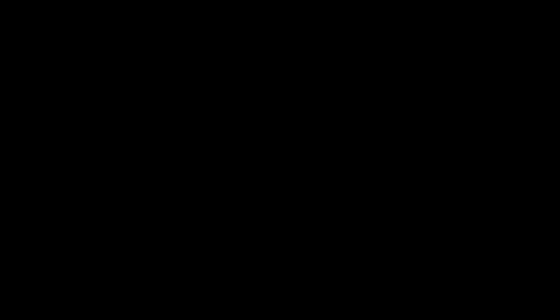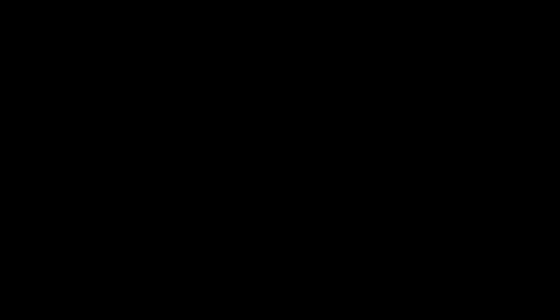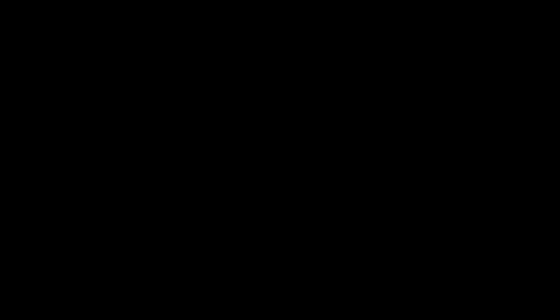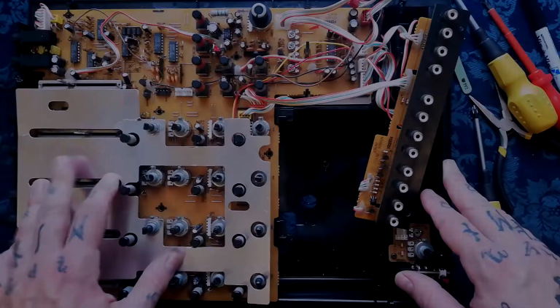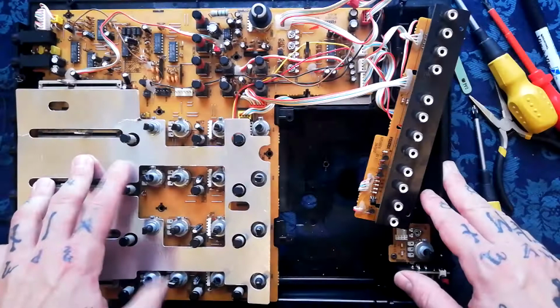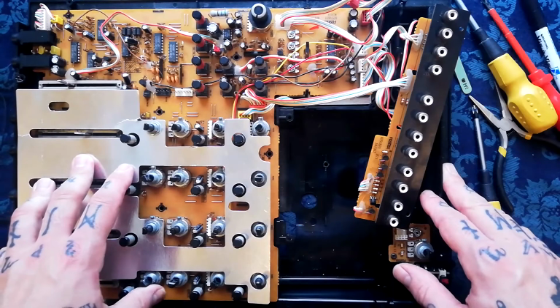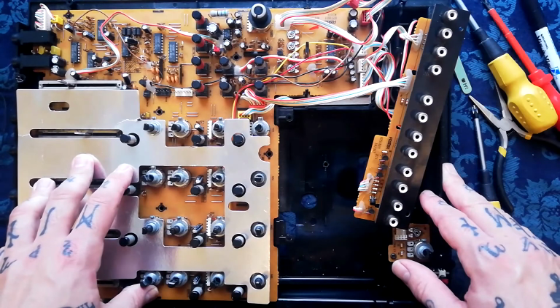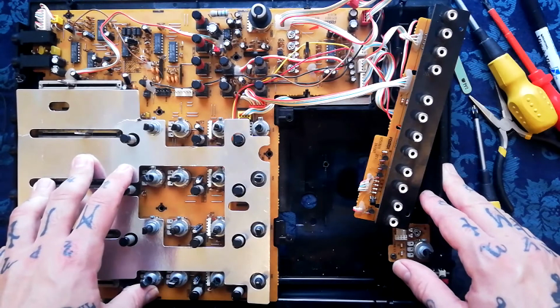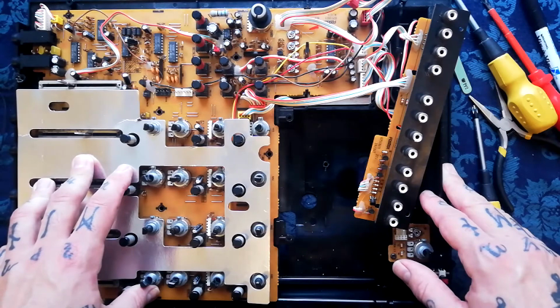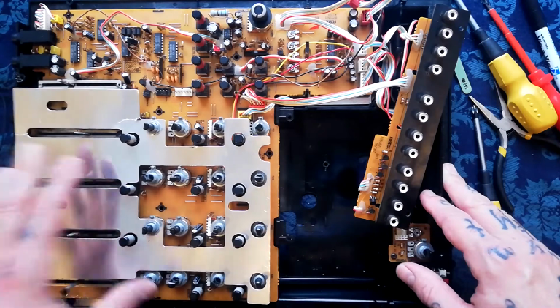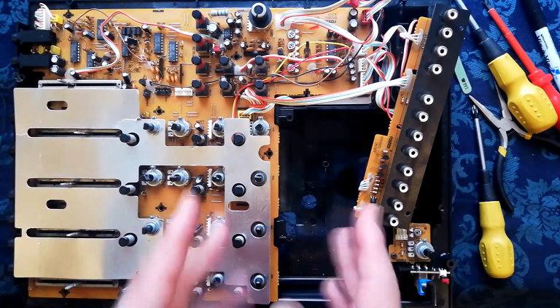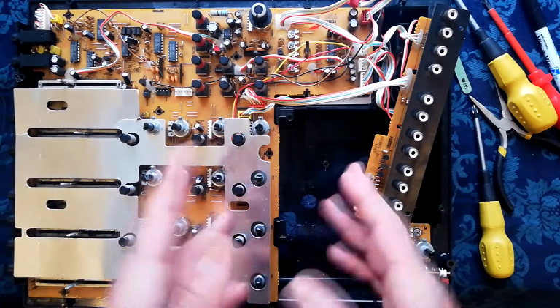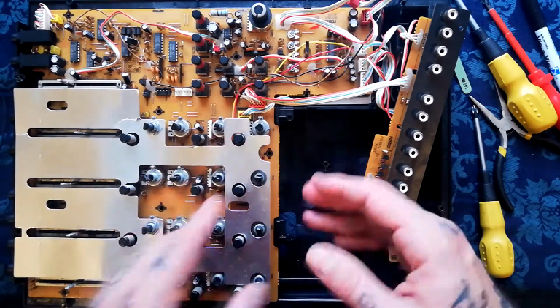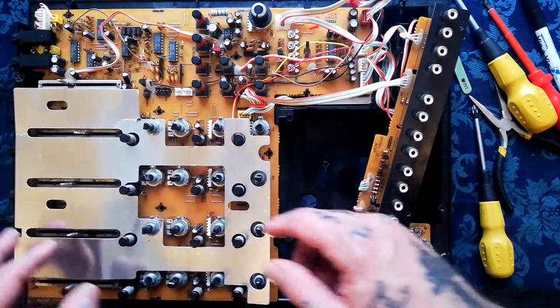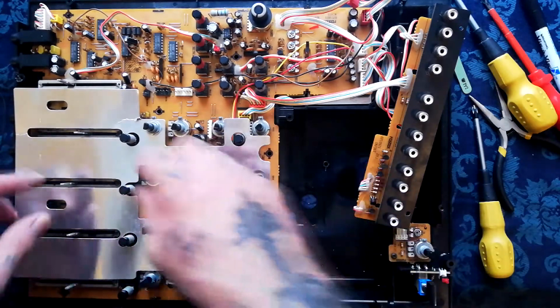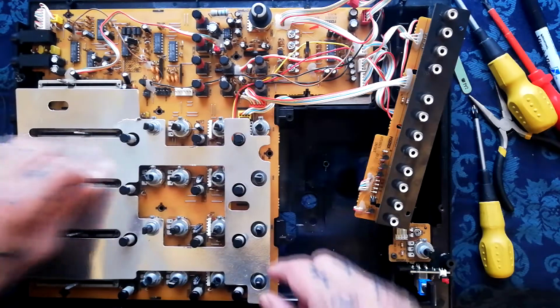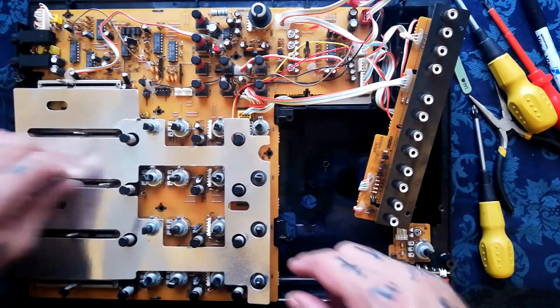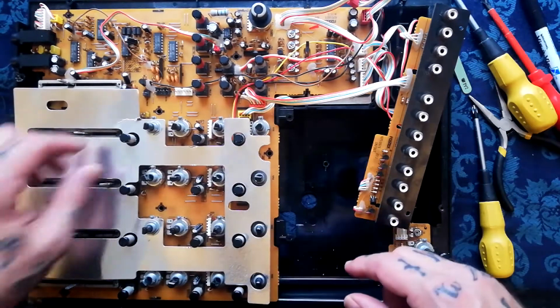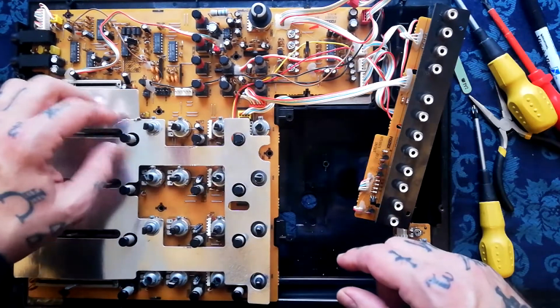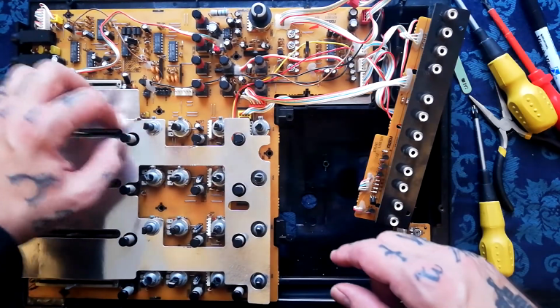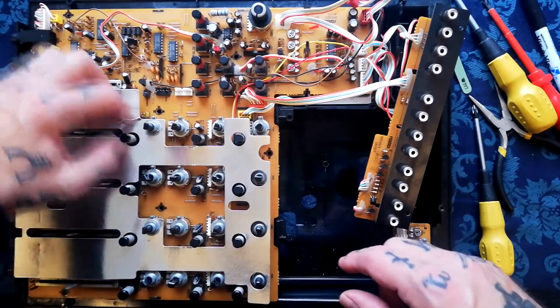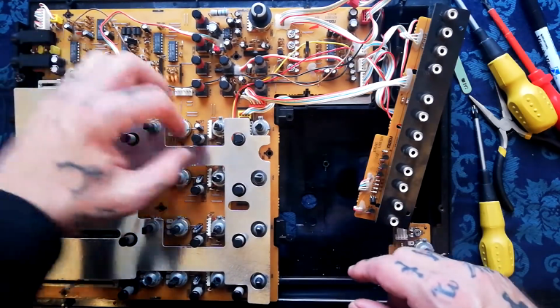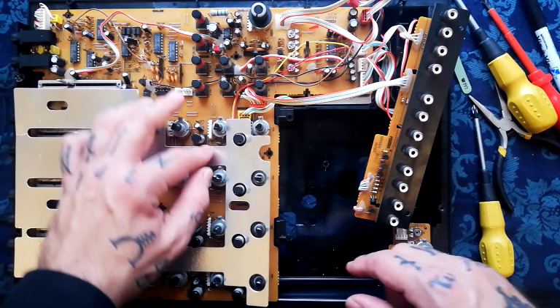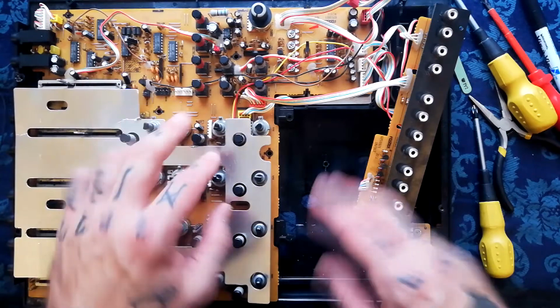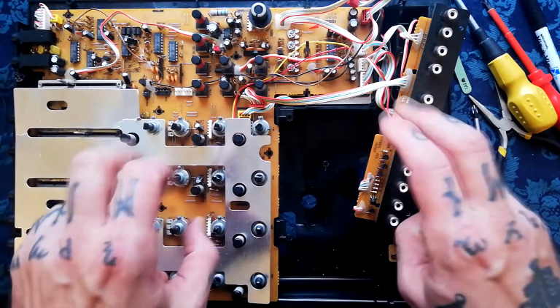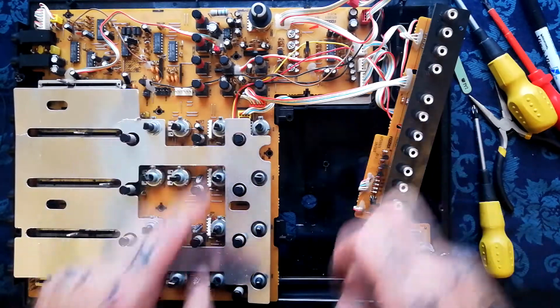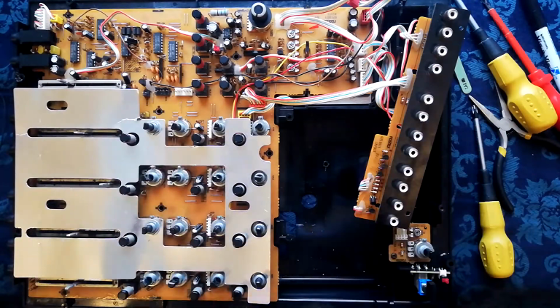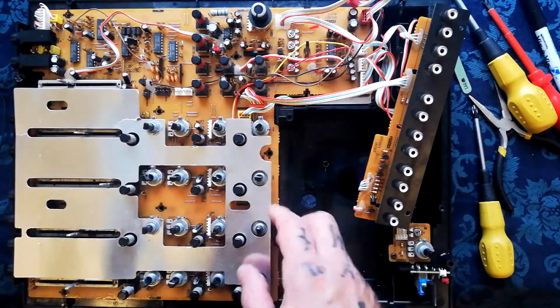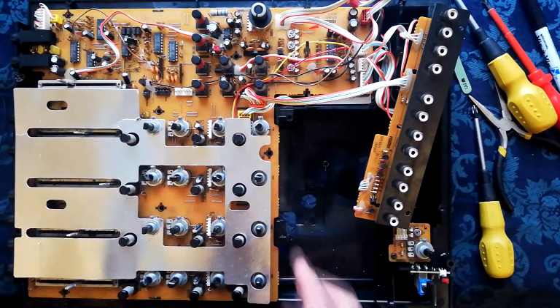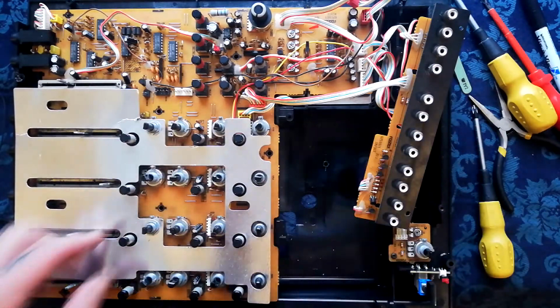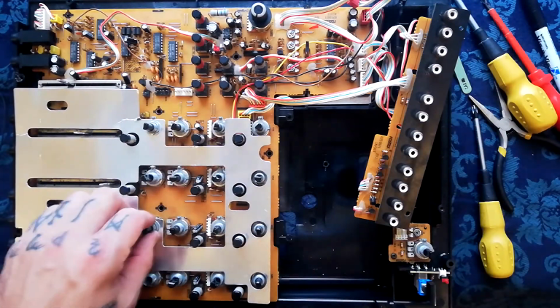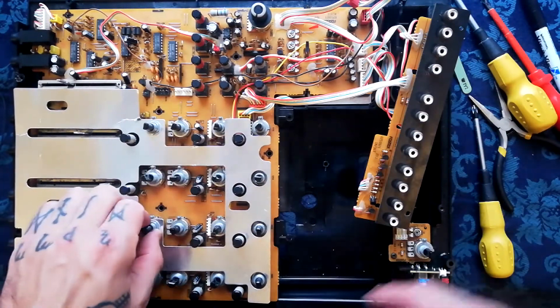Moving on with the deconstruction of our FOSTEX 160. I assume this is the beginning of the second video. I'm making these without editing them — we're looking at the rushes, that's what I've heard them called in Hollywood.